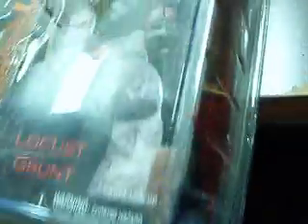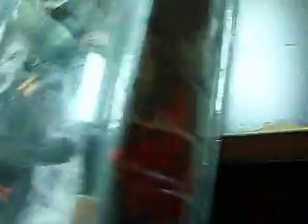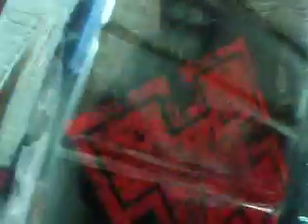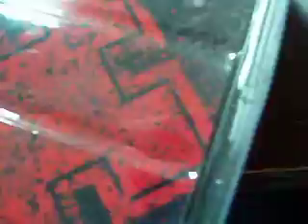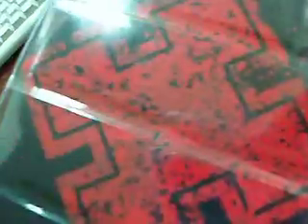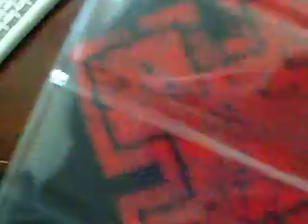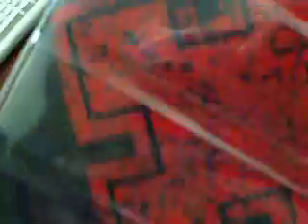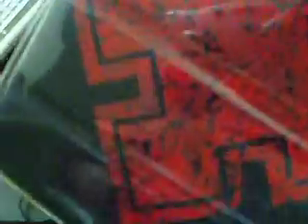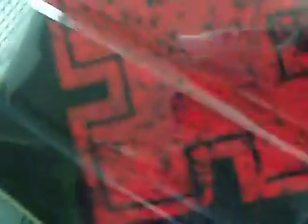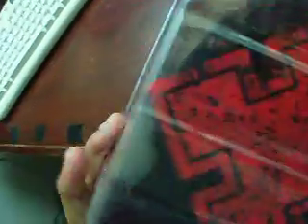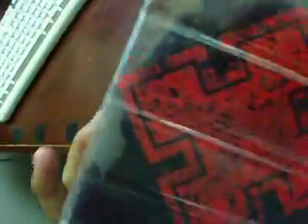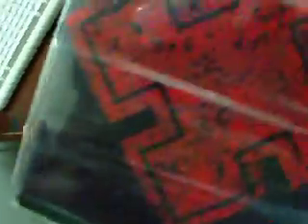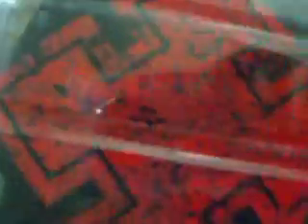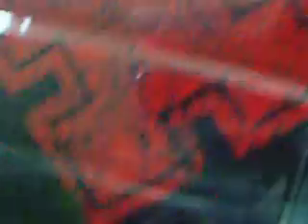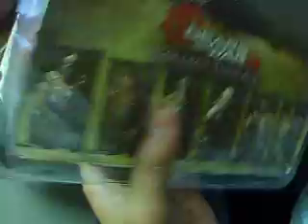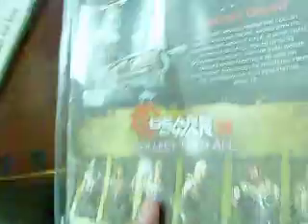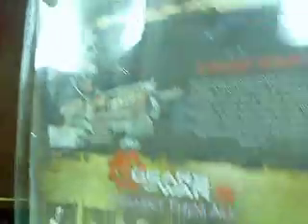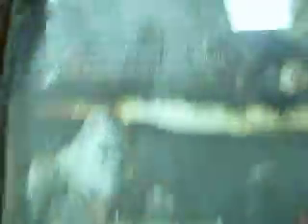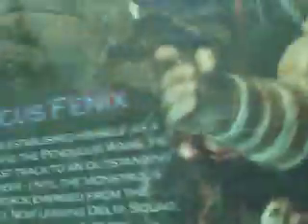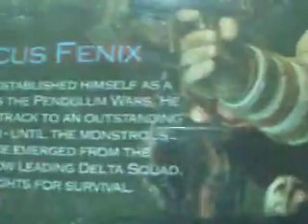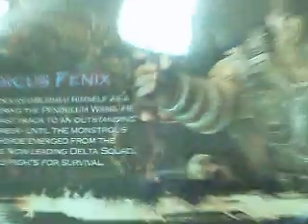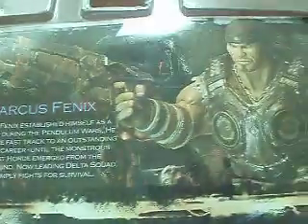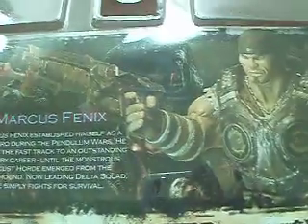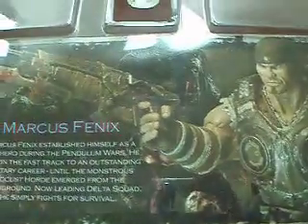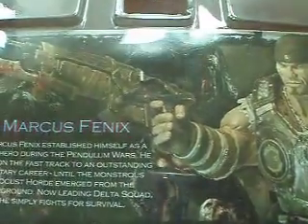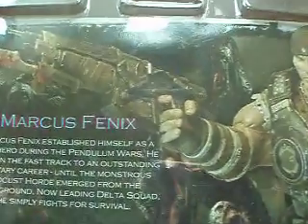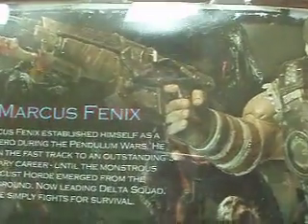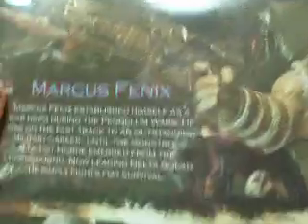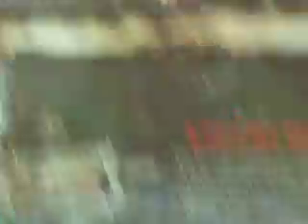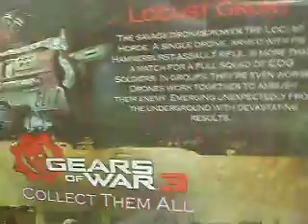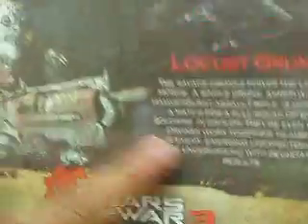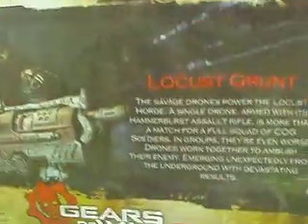There's a grunt — the locust, the grunt thing — the locust sign at the back. There's detail about Marcus Fenix, and there's detail about the locust as well.